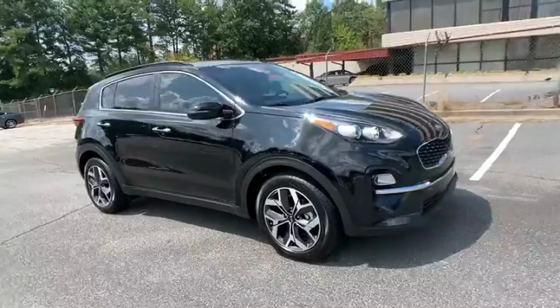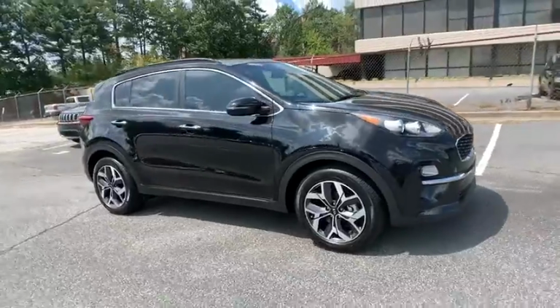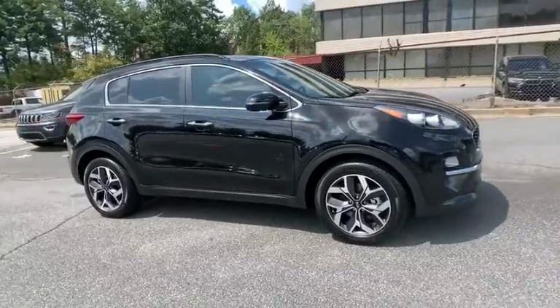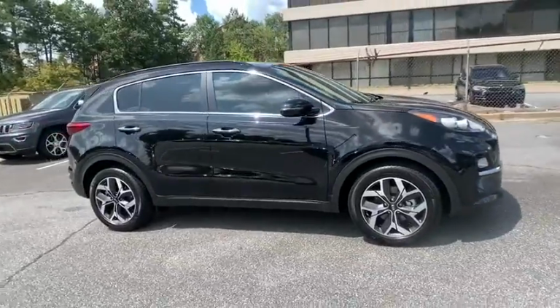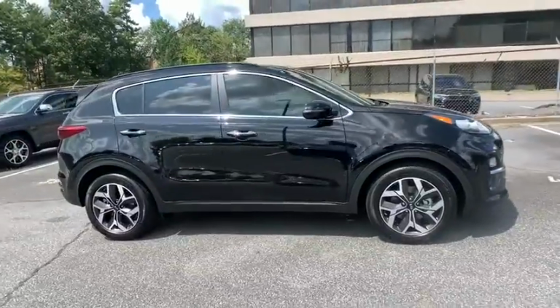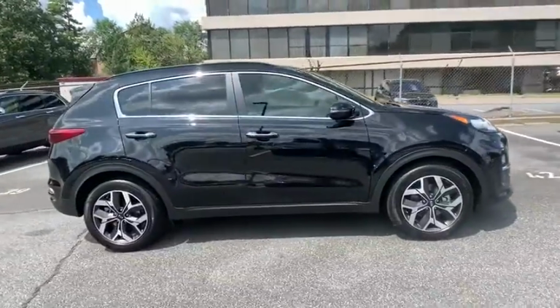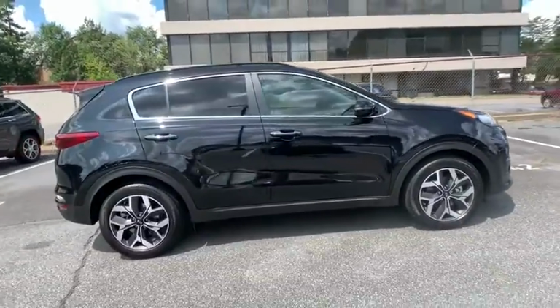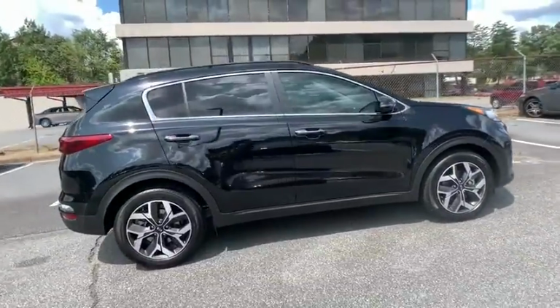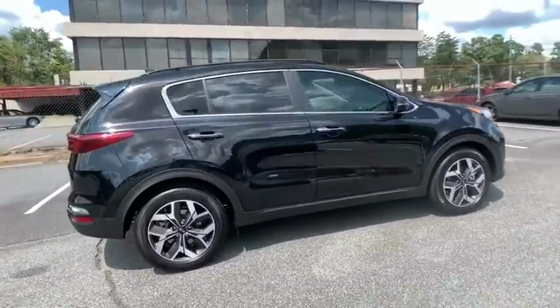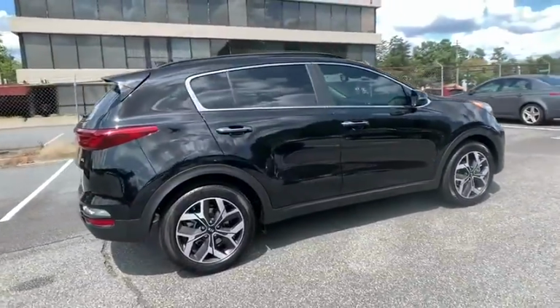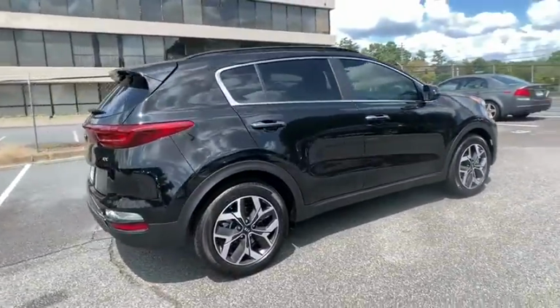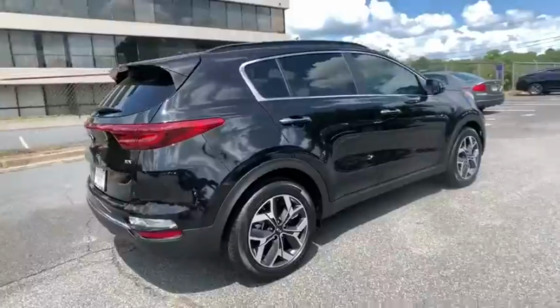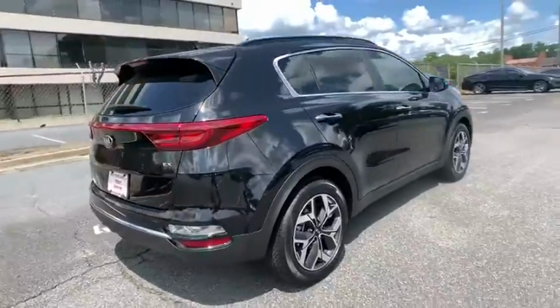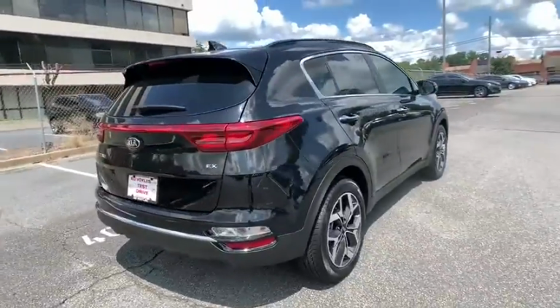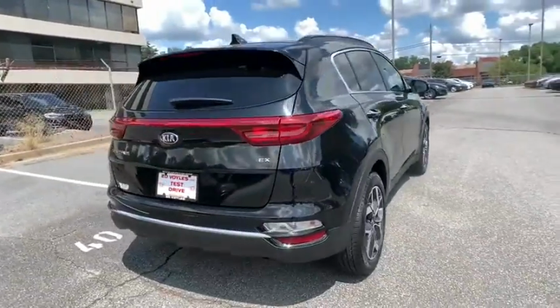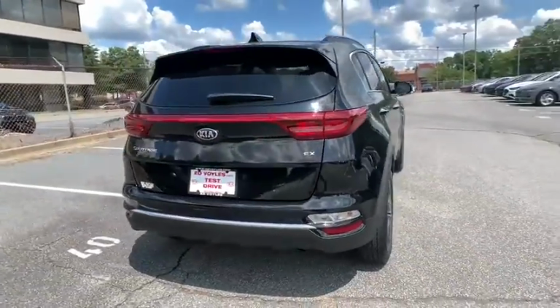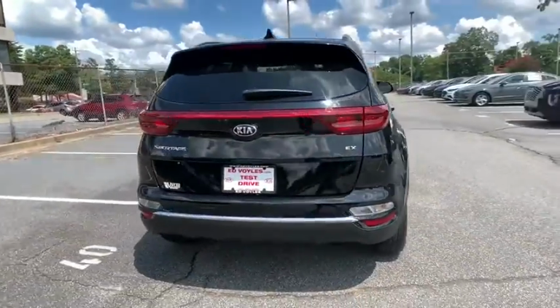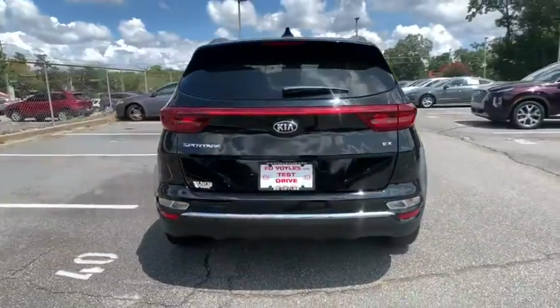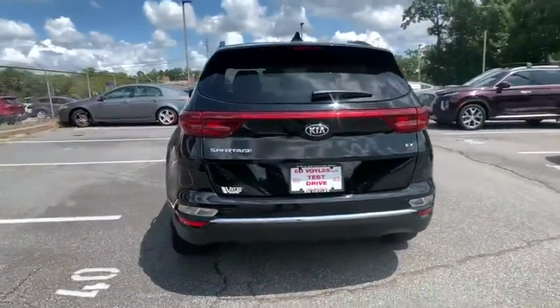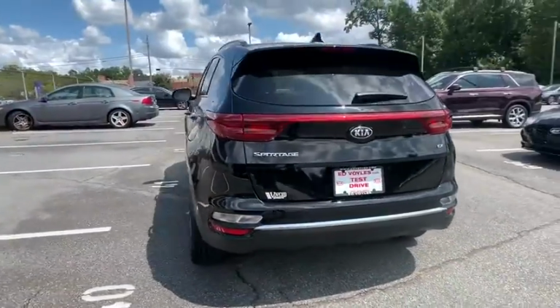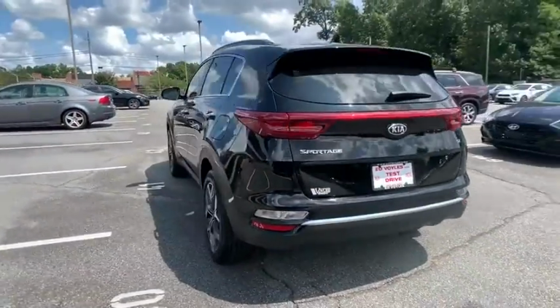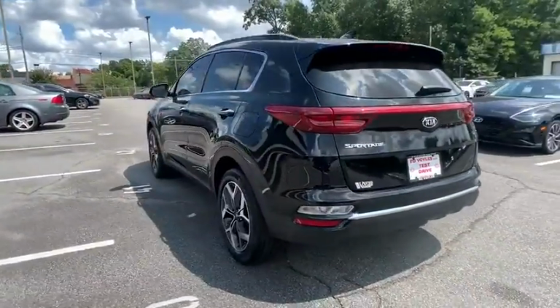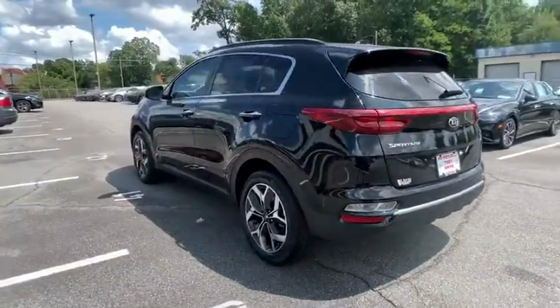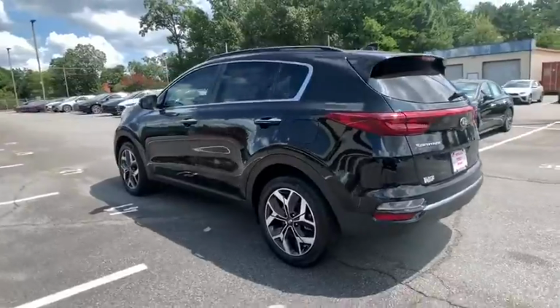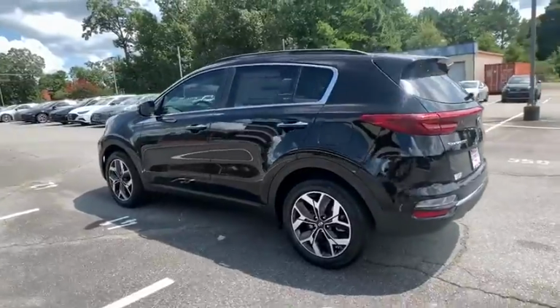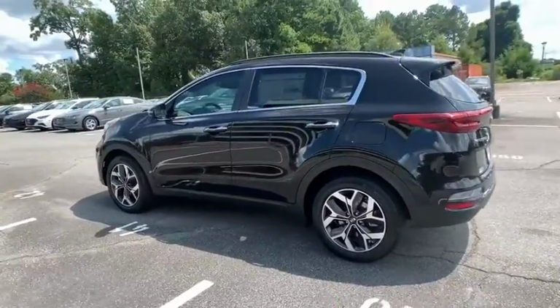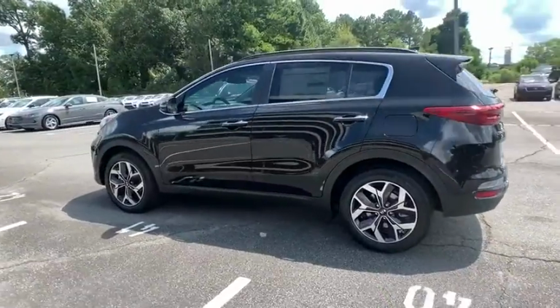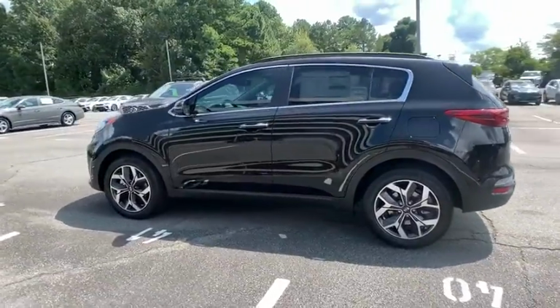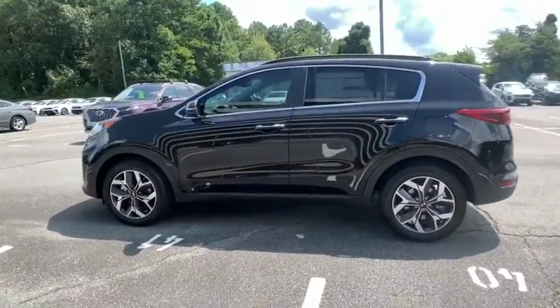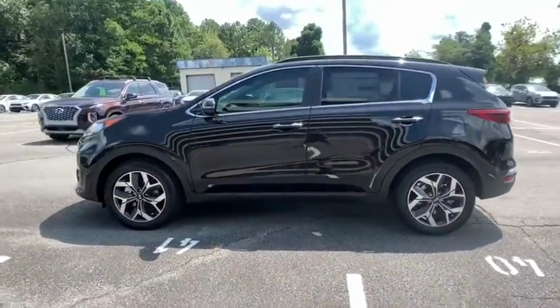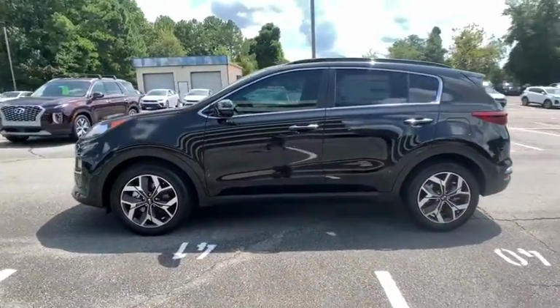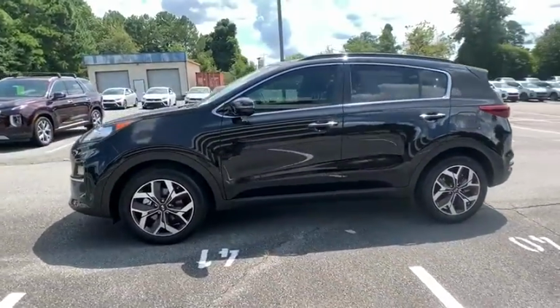Looking for the right vehicle? Check out the 2021 Kia Sportage. With its sleek and stylish exterior and its roomy, feature-laden interior, the Sportage both looks good and performs well on the road. Here are some of this vehicle's great options.